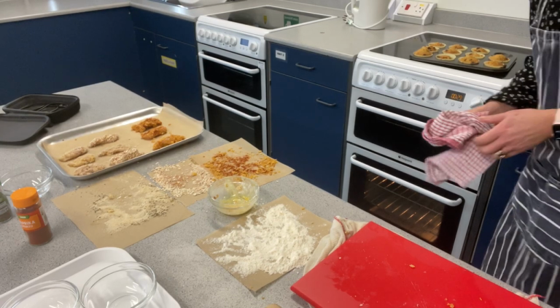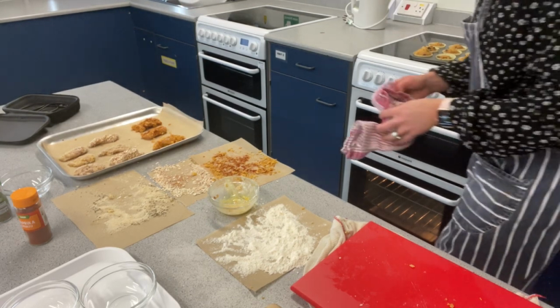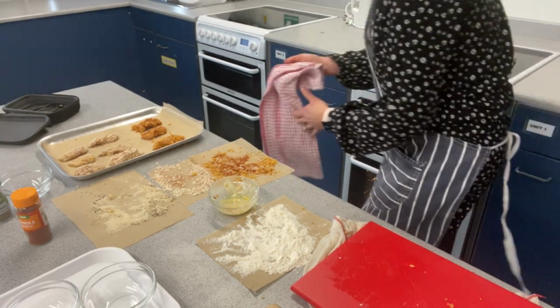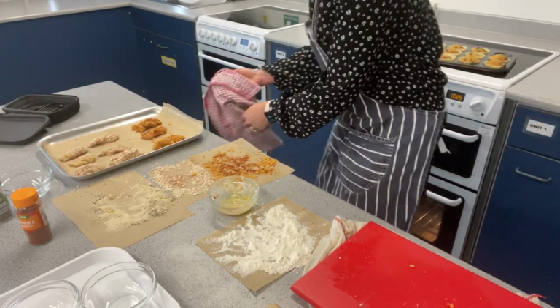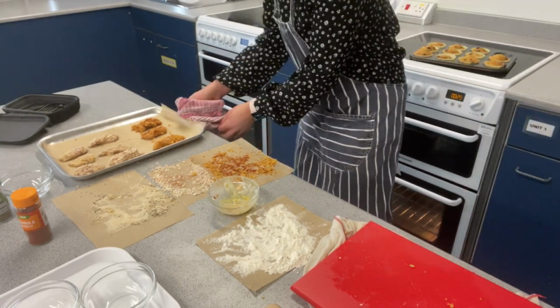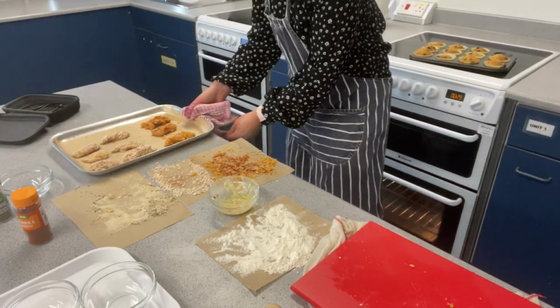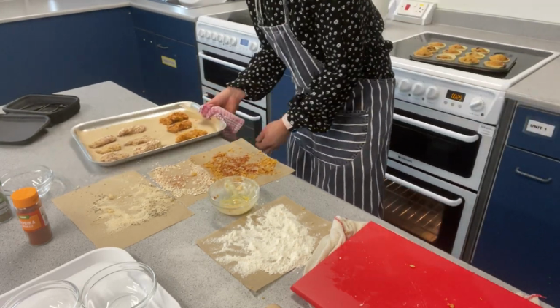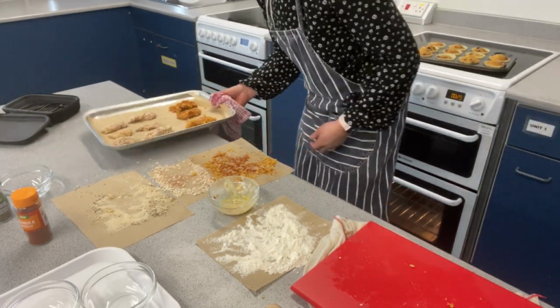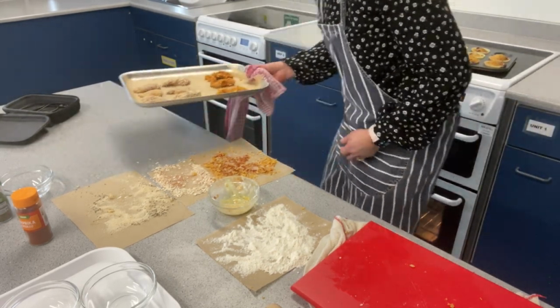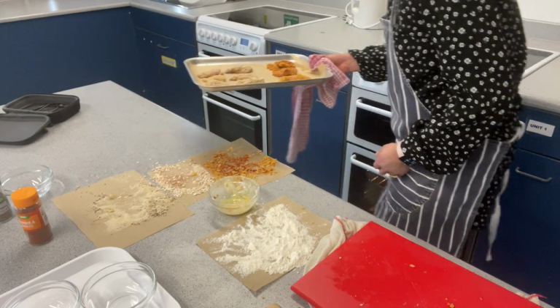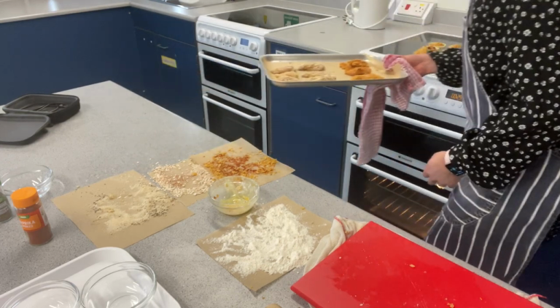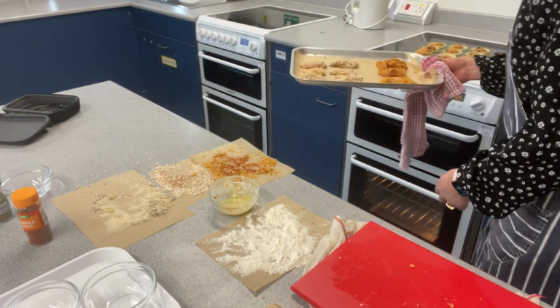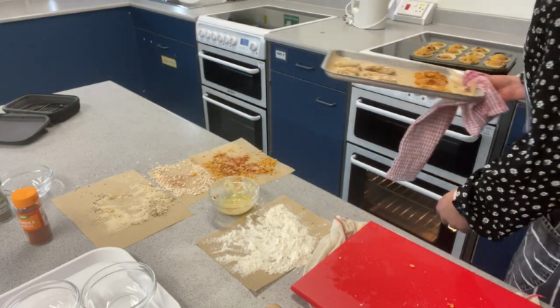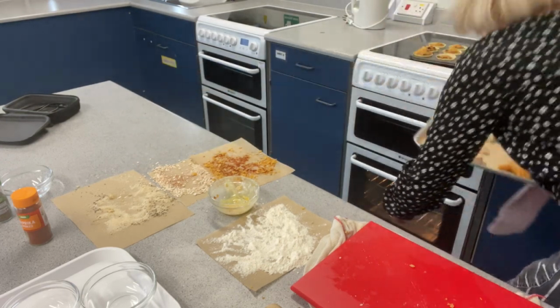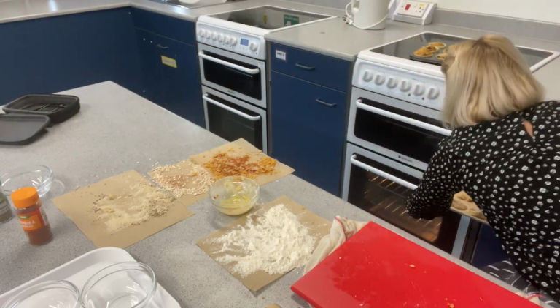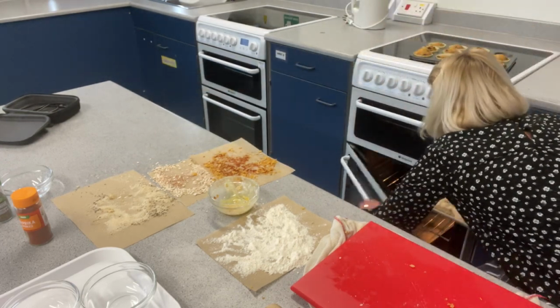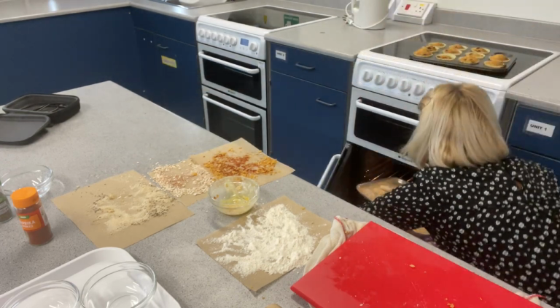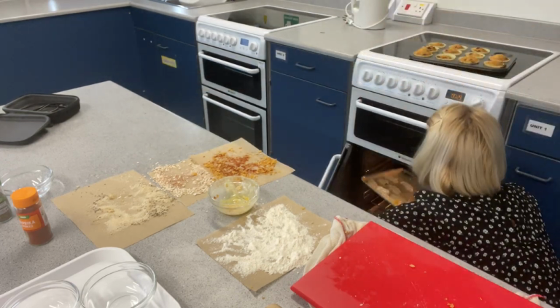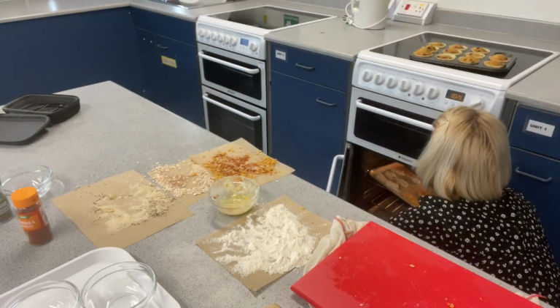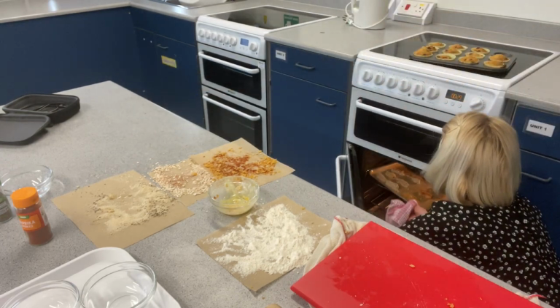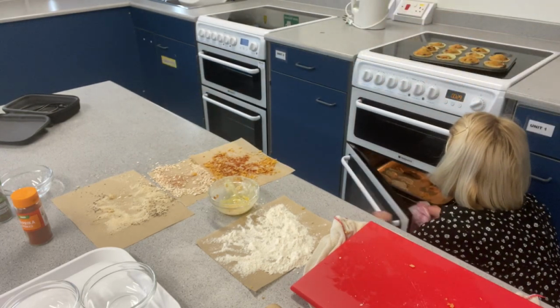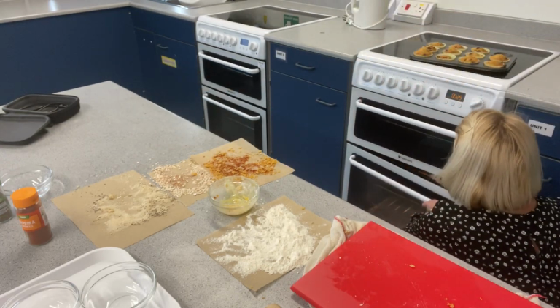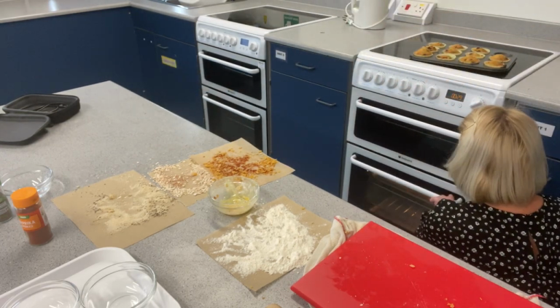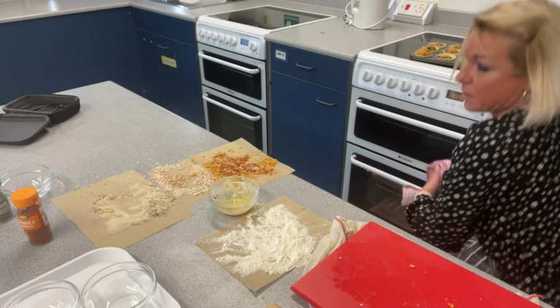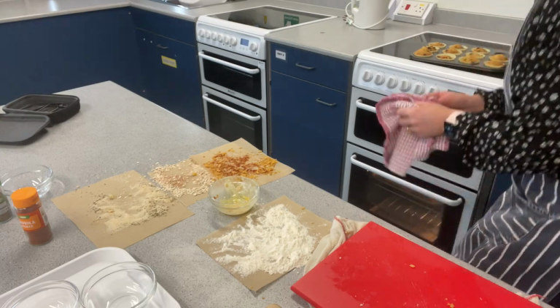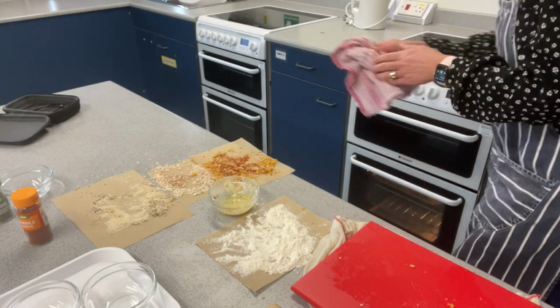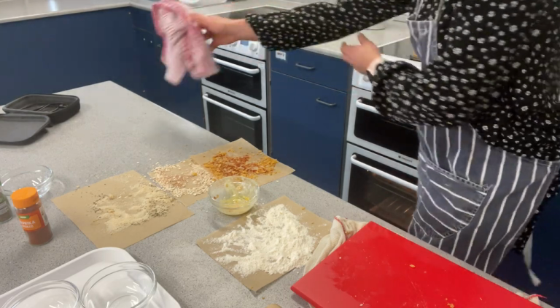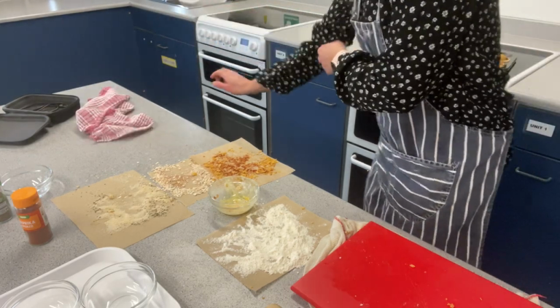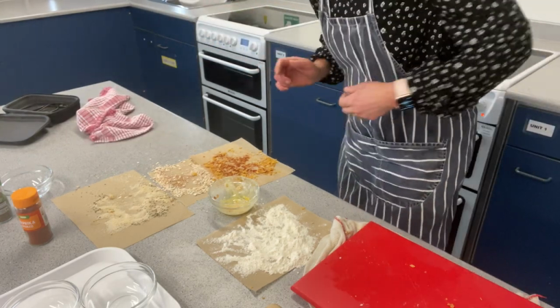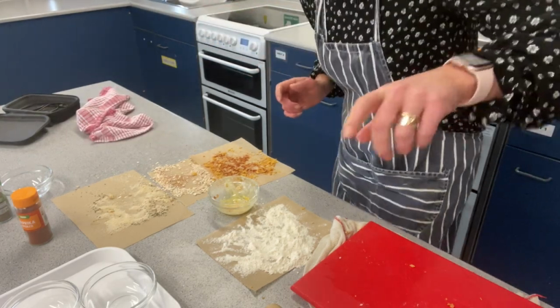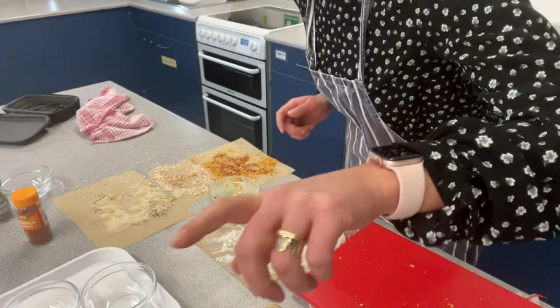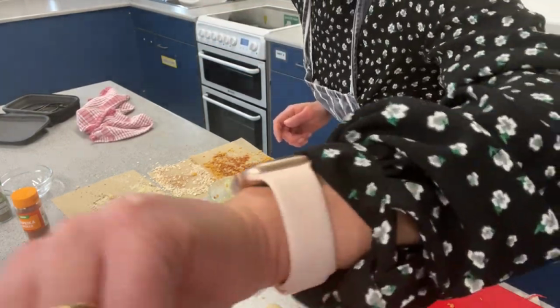These are going to go into the oven for 15 to 20 minutes. We'll be back.